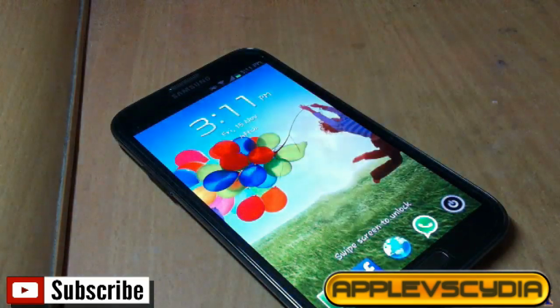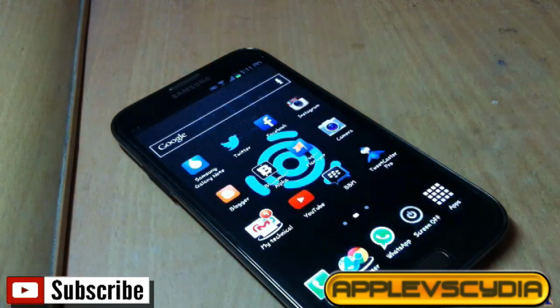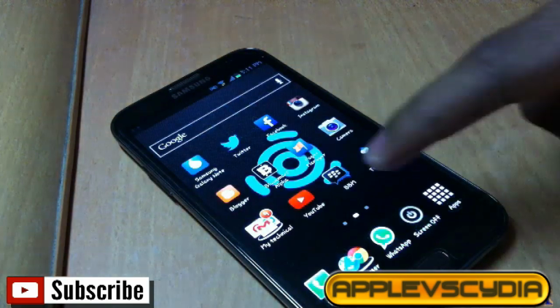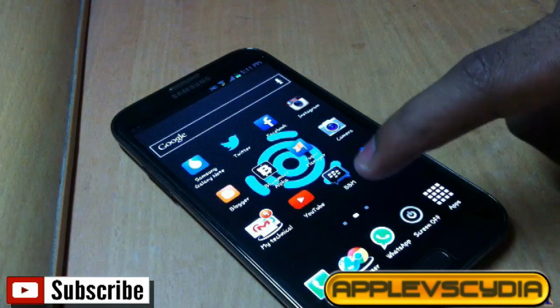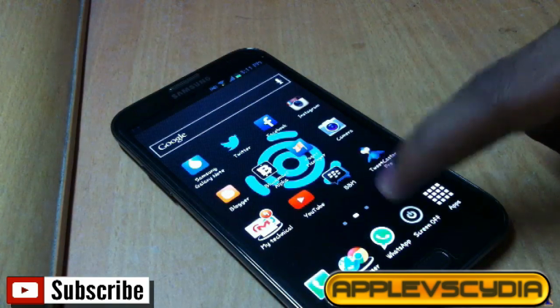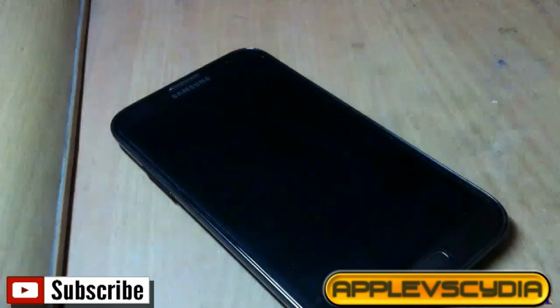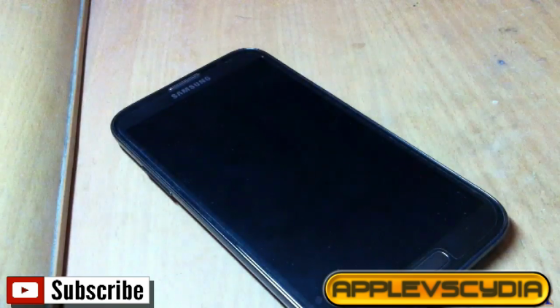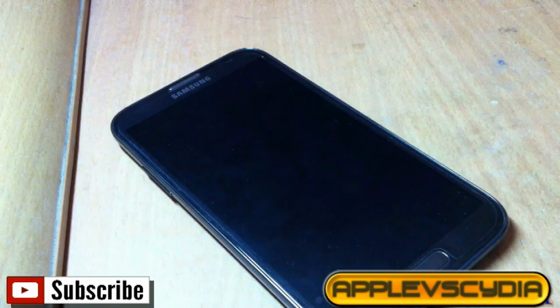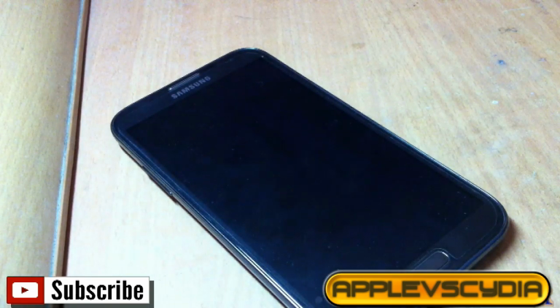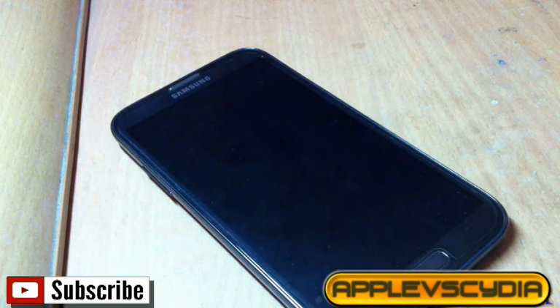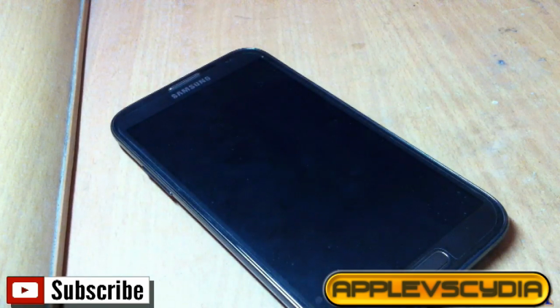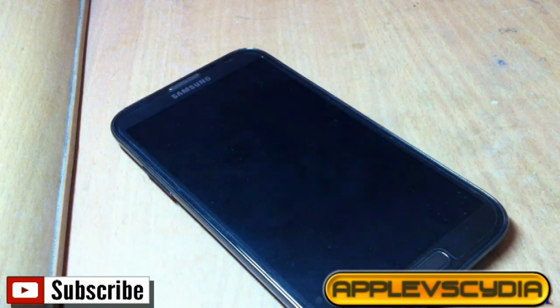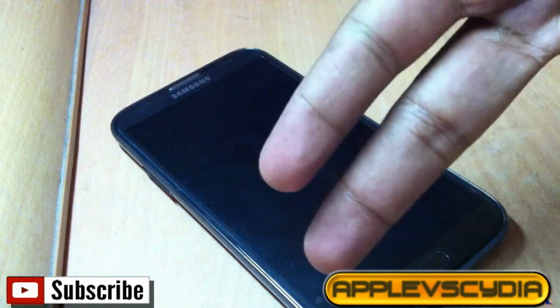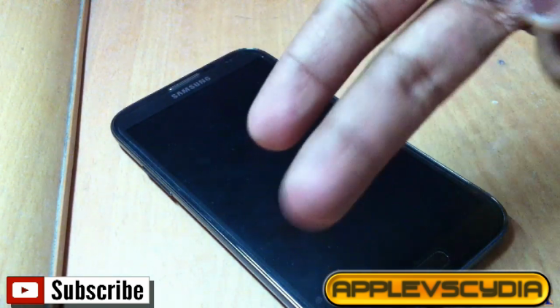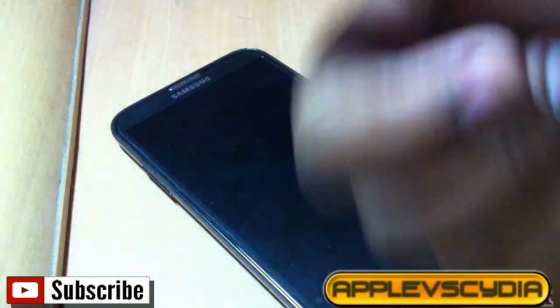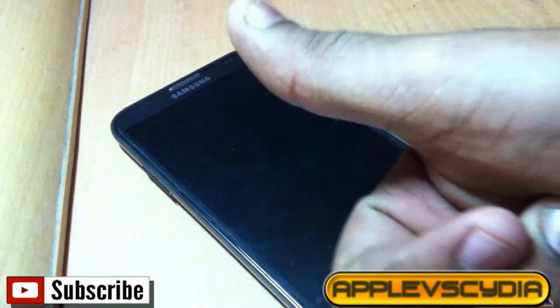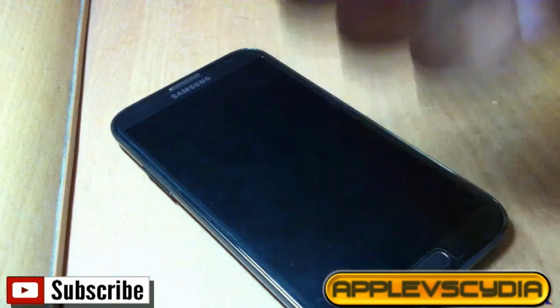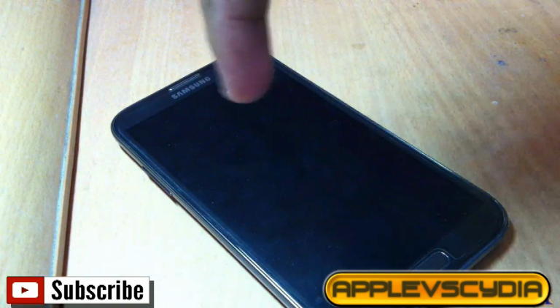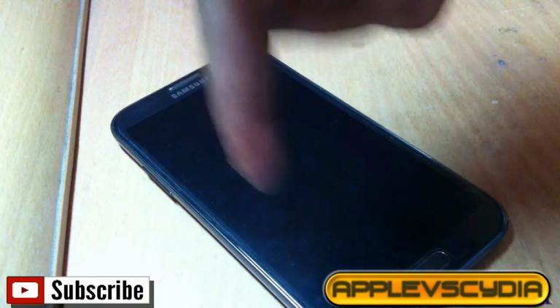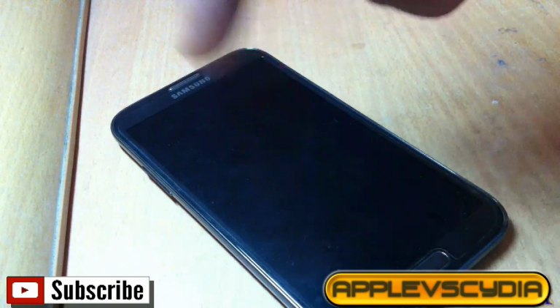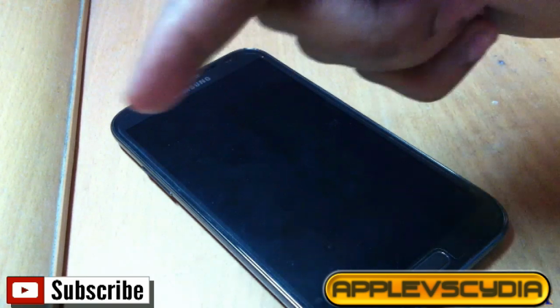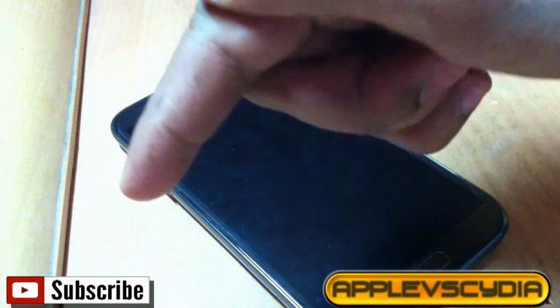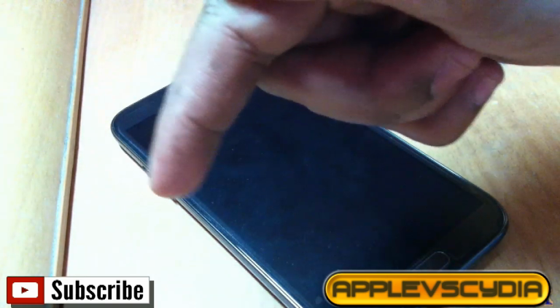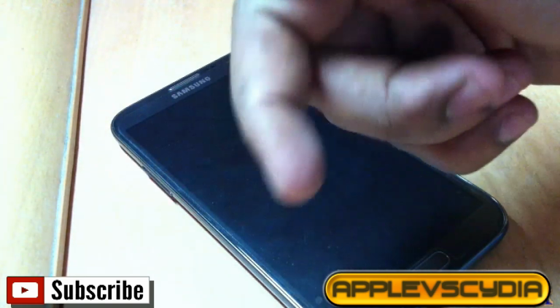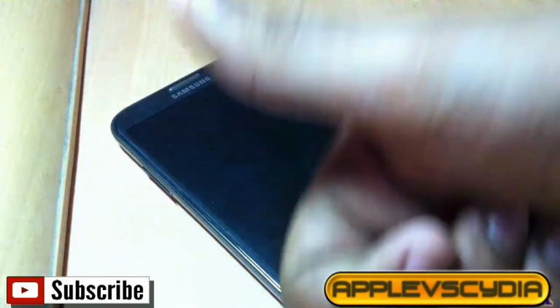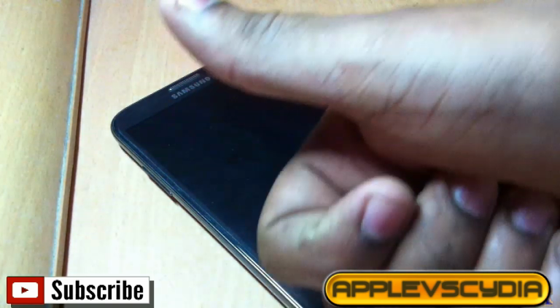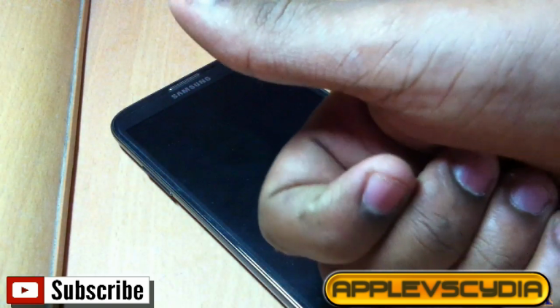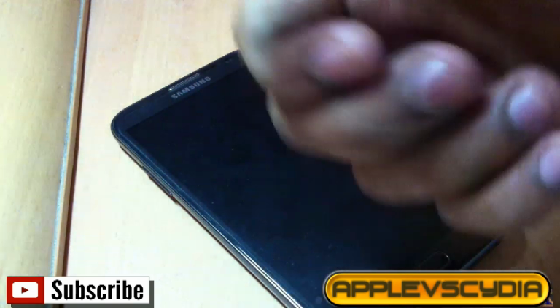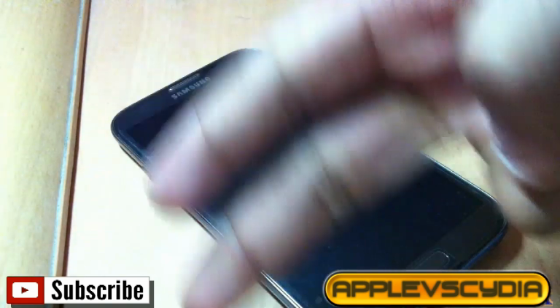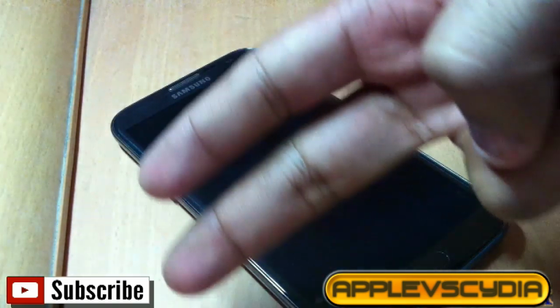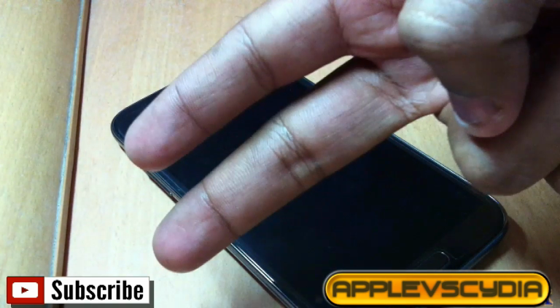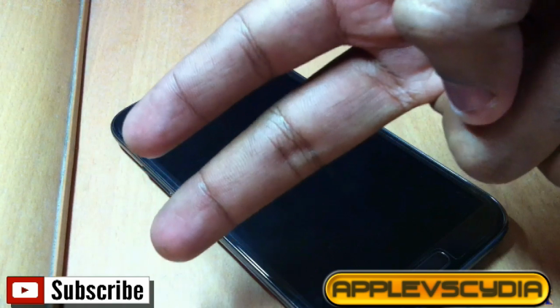That's all for this video, guys. If you like this video please rate it up and comment down in the comment section. Do subscribe, like my Facebook page, and thanks for watching. This is Apple vs. Syria signing off — make sure to click the subscribe button. Thanks for watching. Peace.